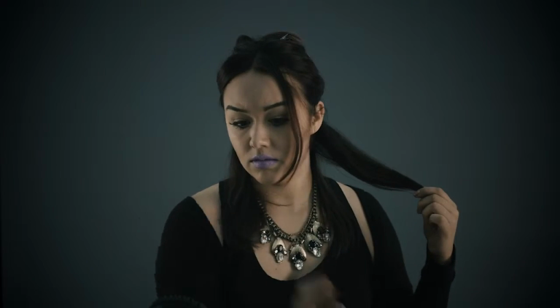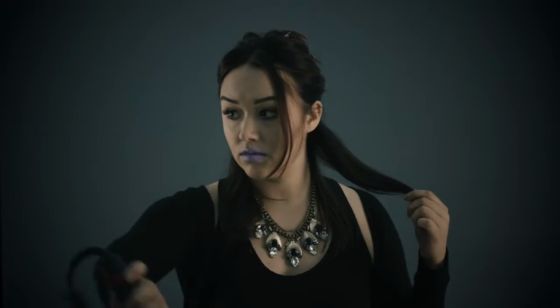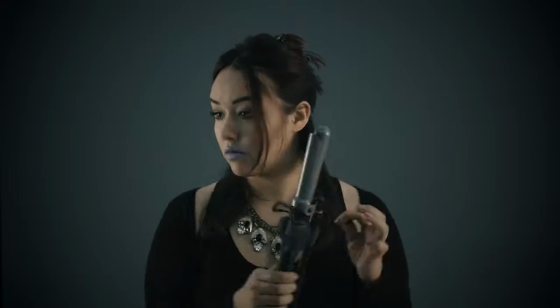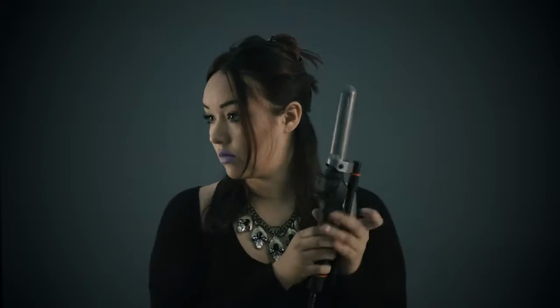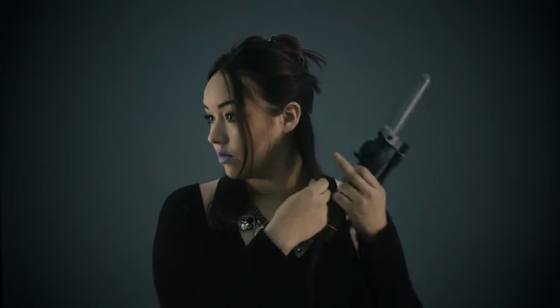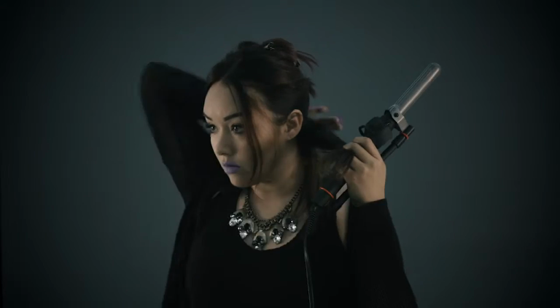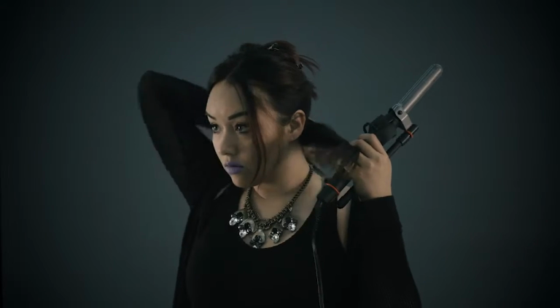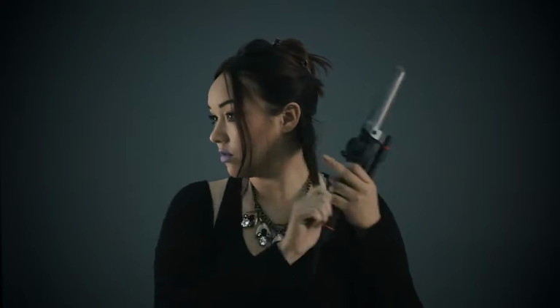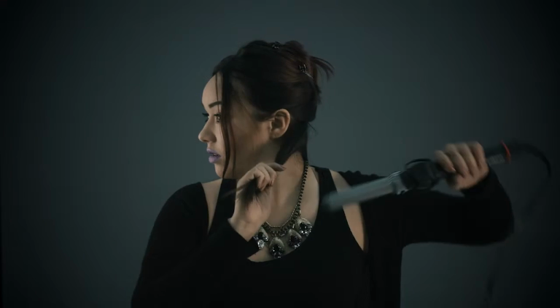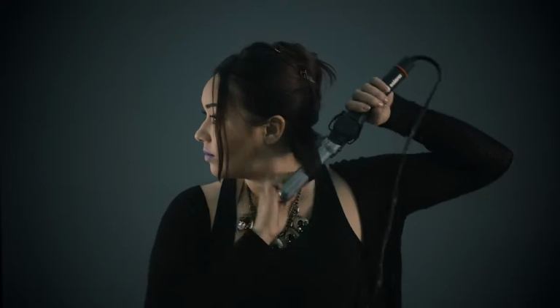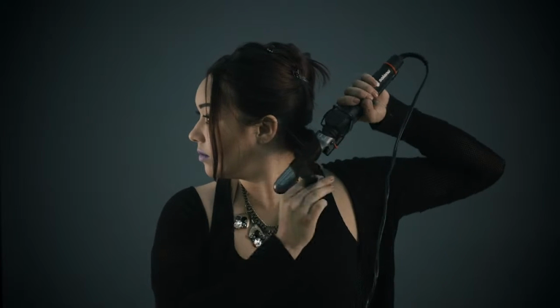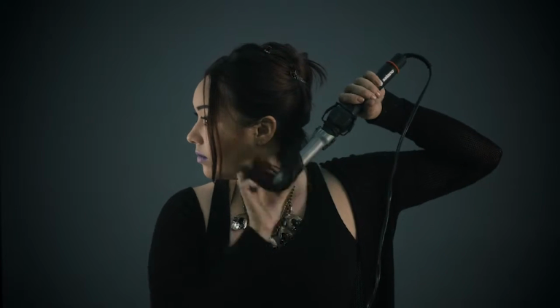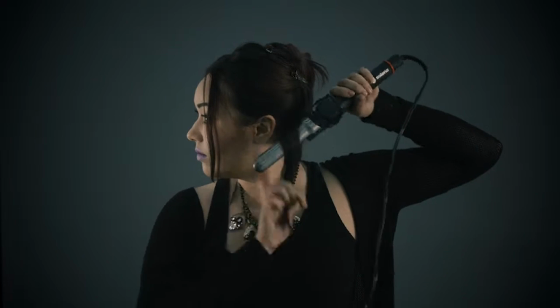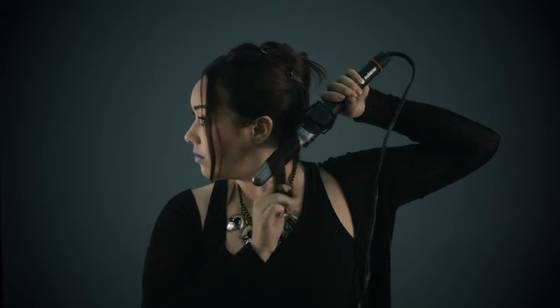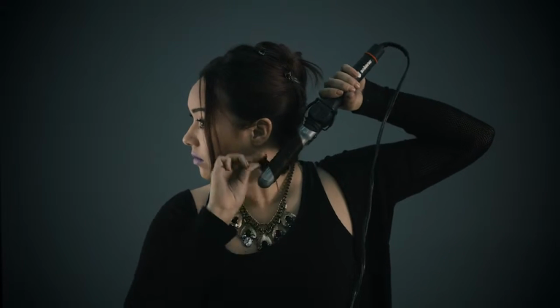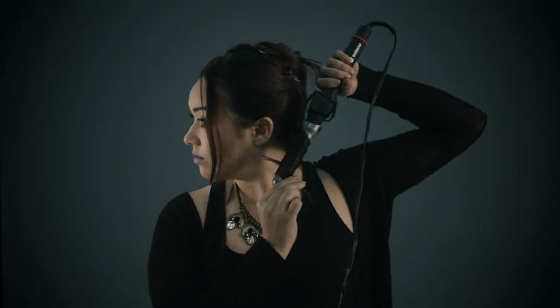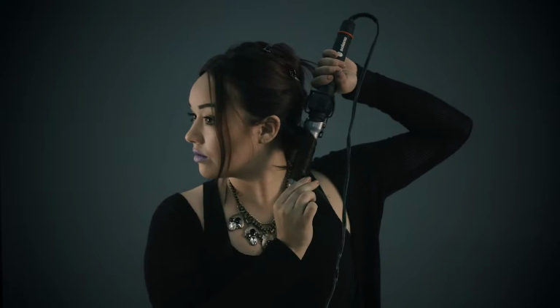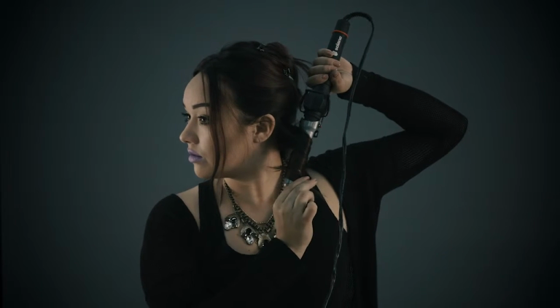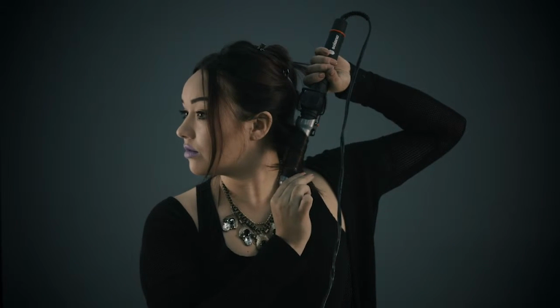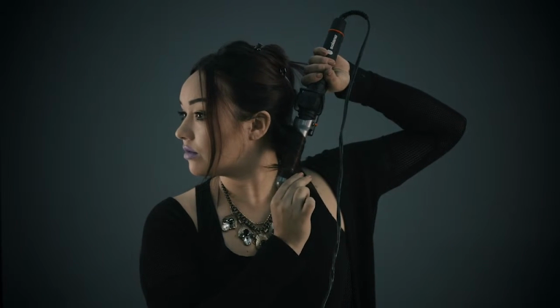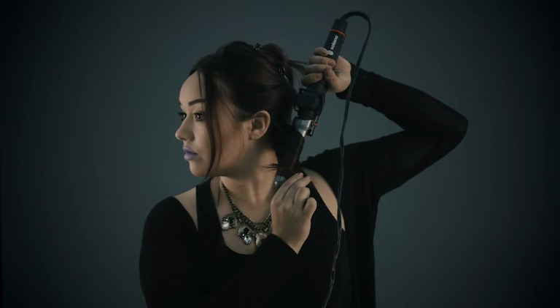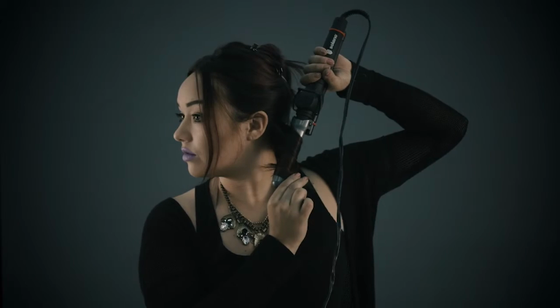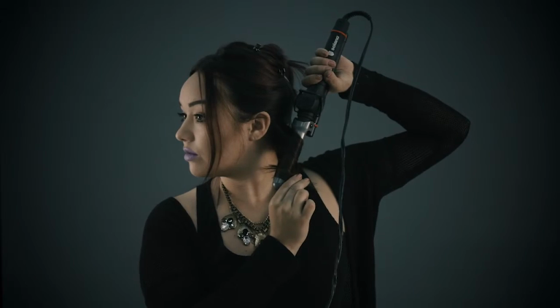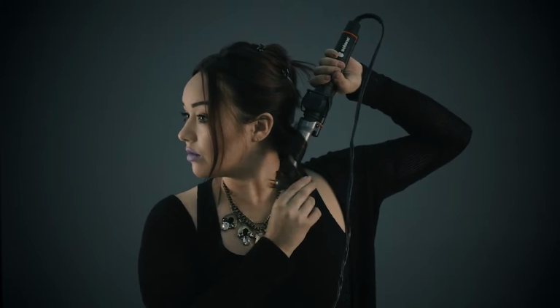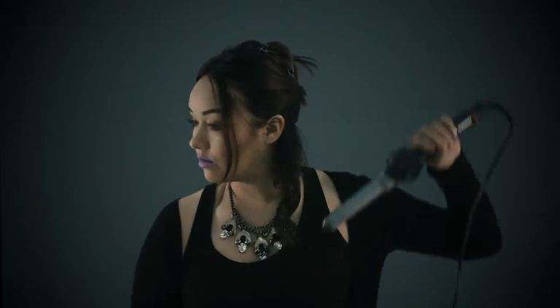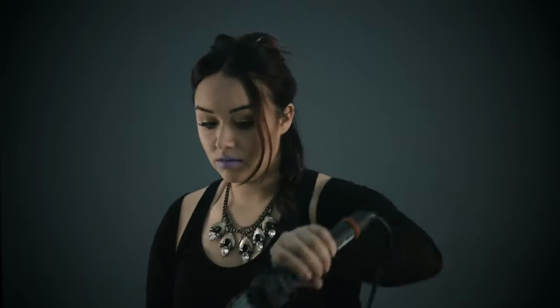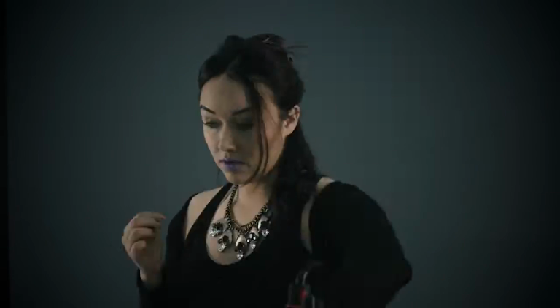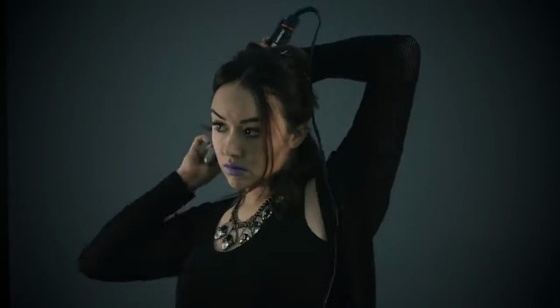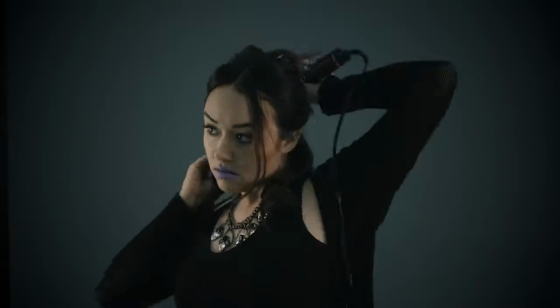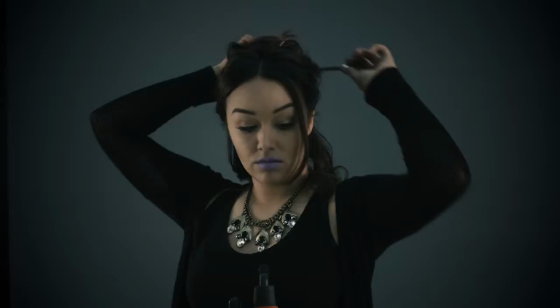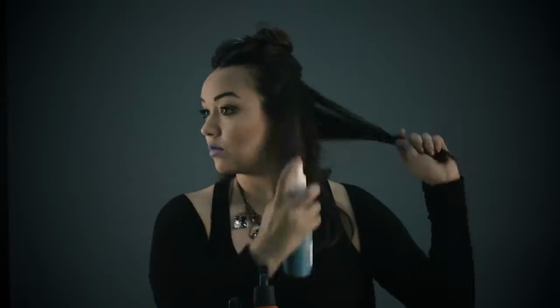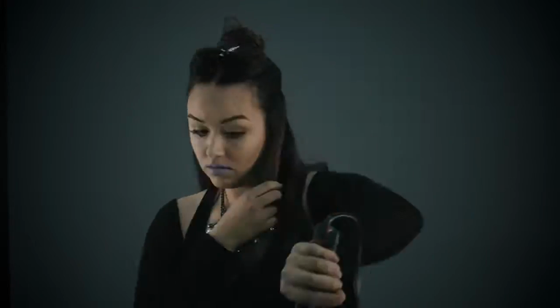Hold the curling iron downwards, ignoring the clamp. Wrap the section back away from the face and around the curling iron. Make sure to hold the ends out to avoid burning yourself. Work in sections going up the head.